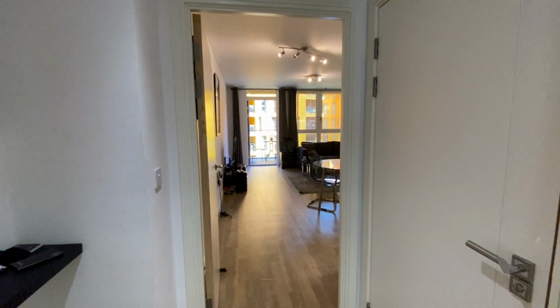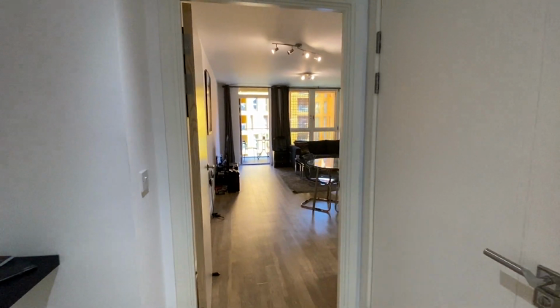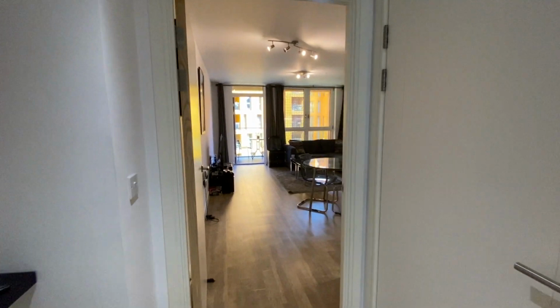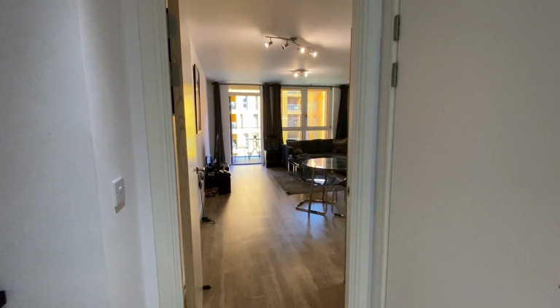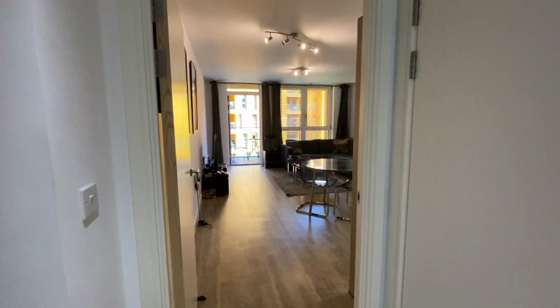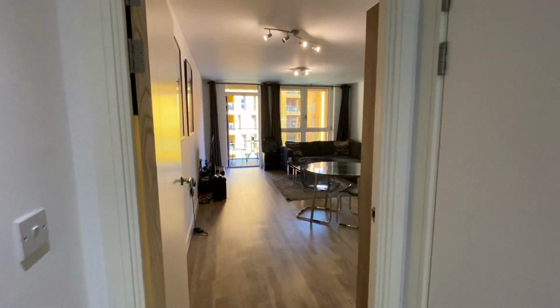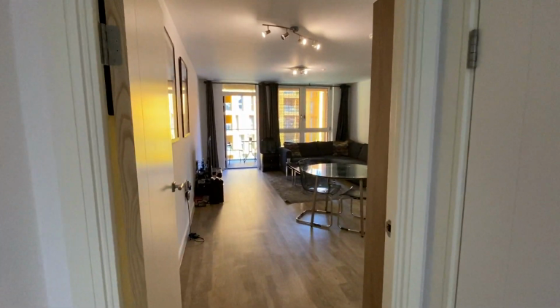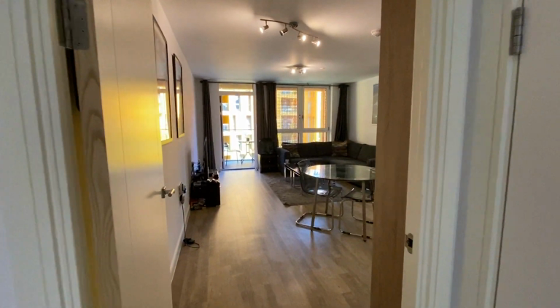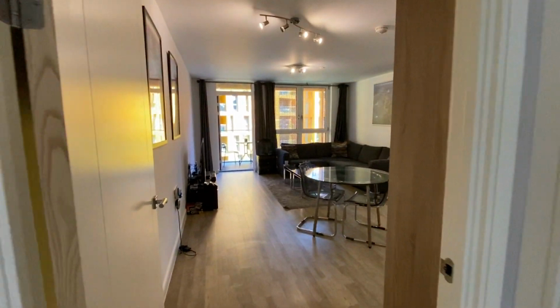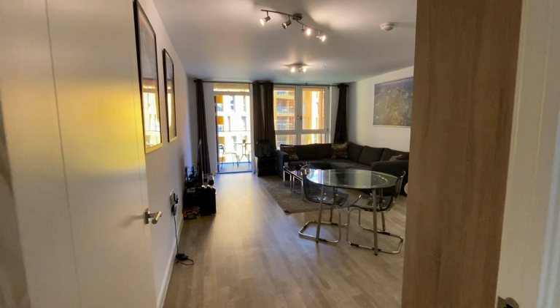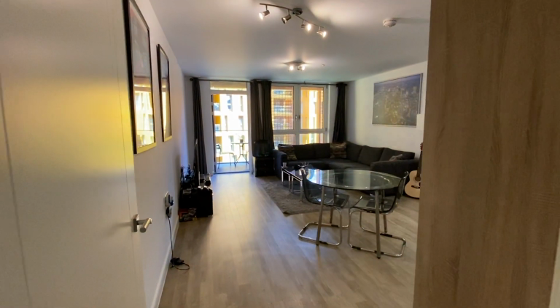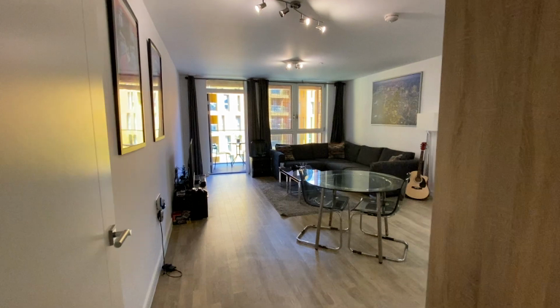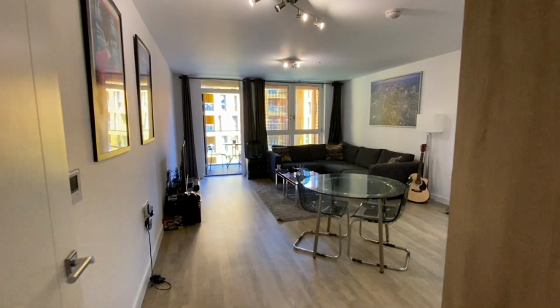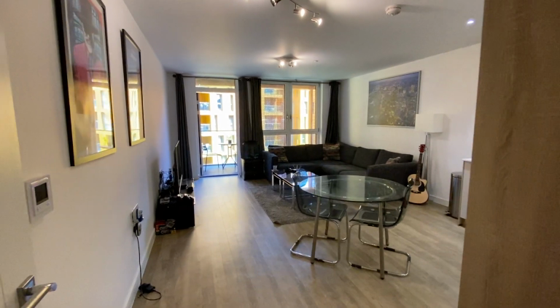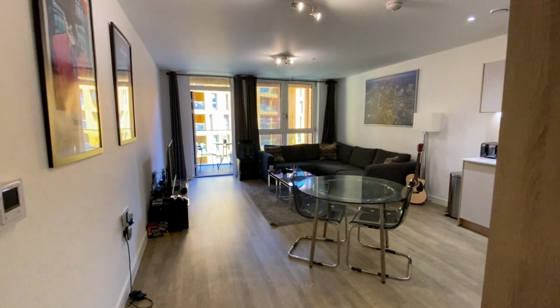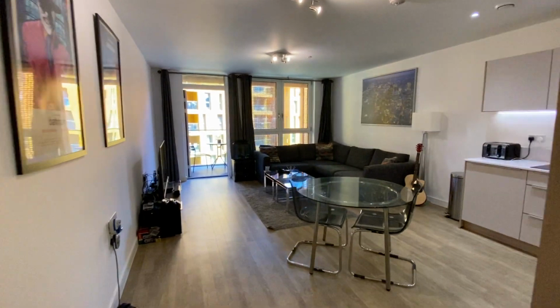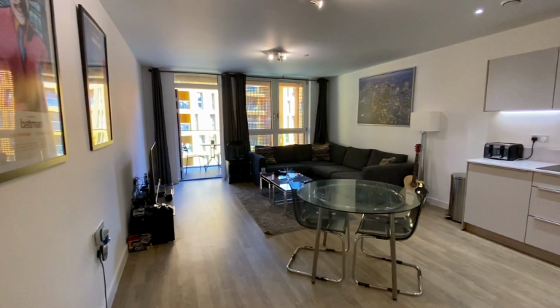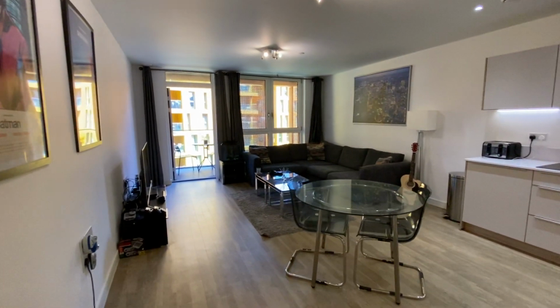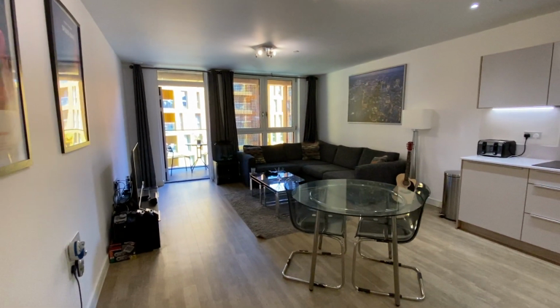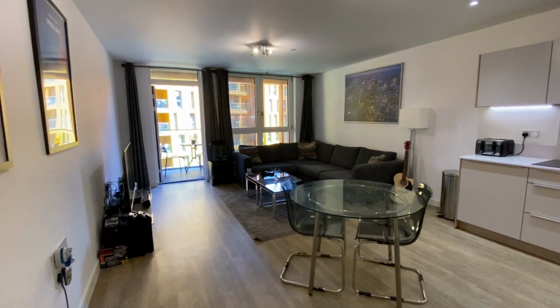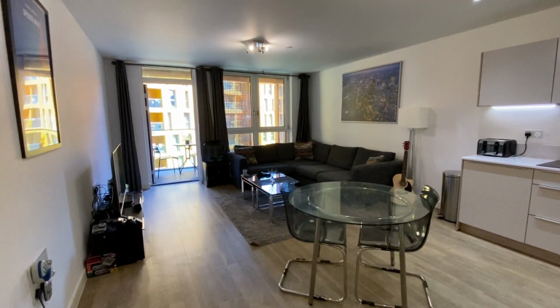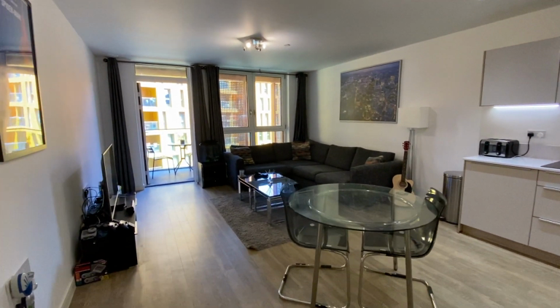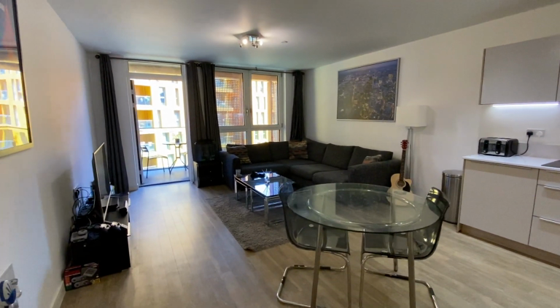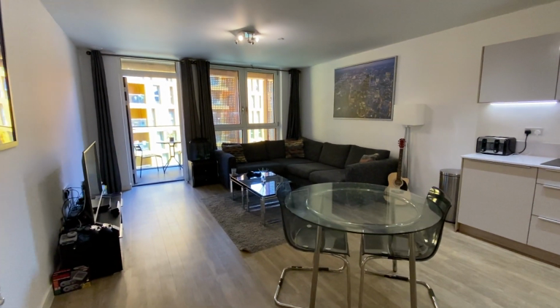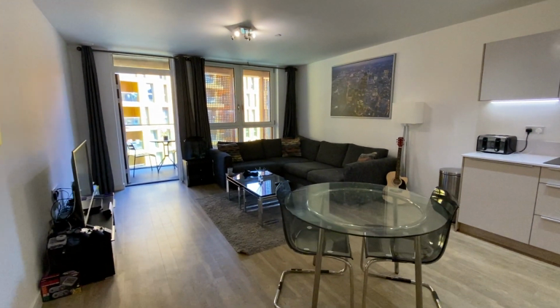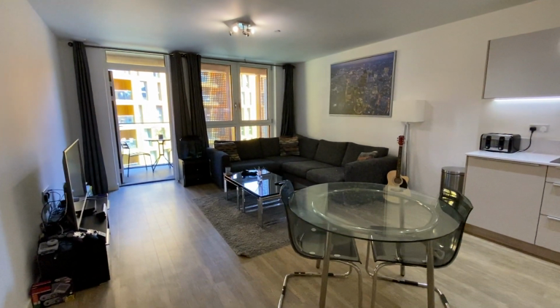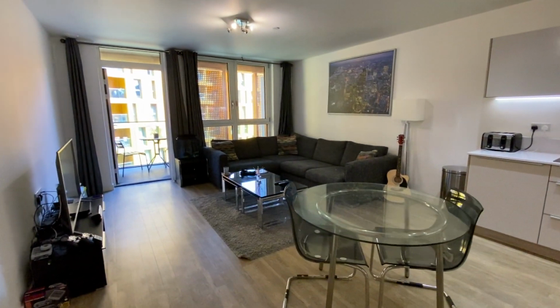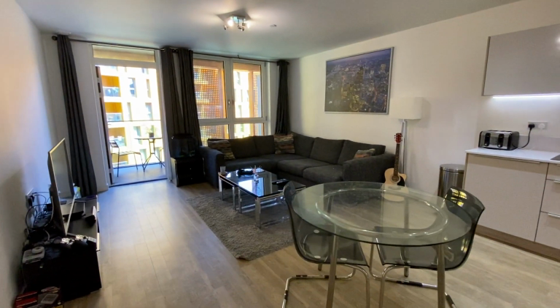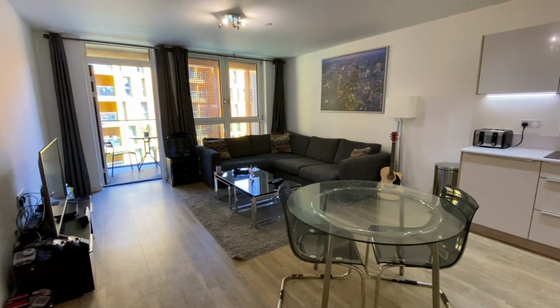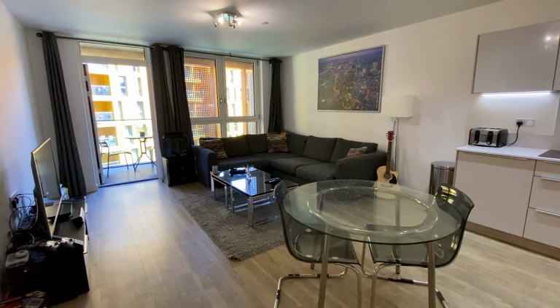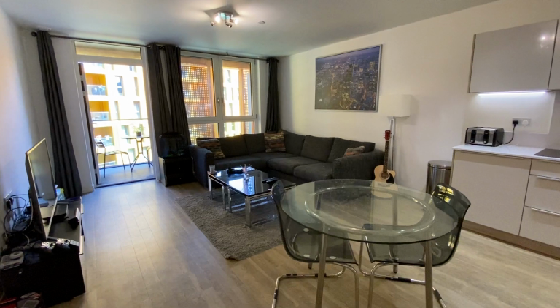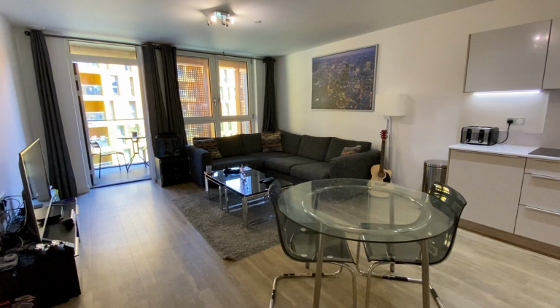Hello, this is the video walkthrough for our huge two bedroom flat in Ossall Court, that's on the fourth floor. I'll just give you the walkthrough.